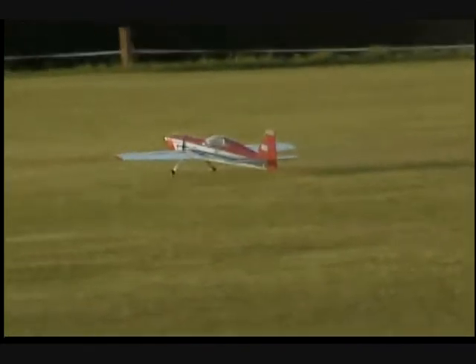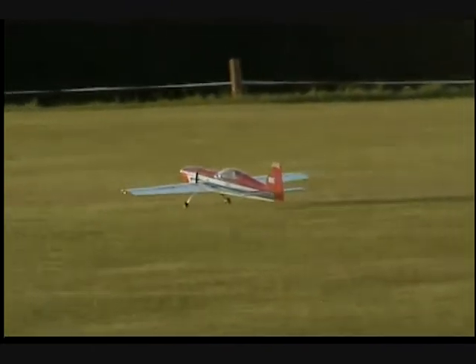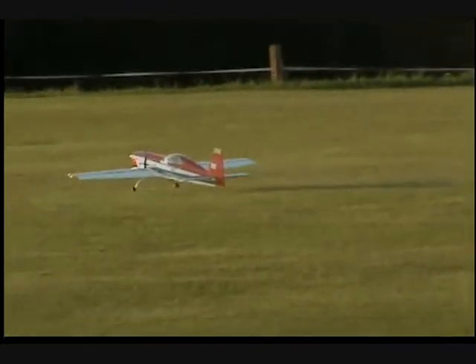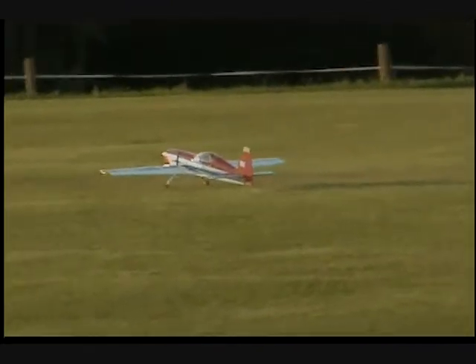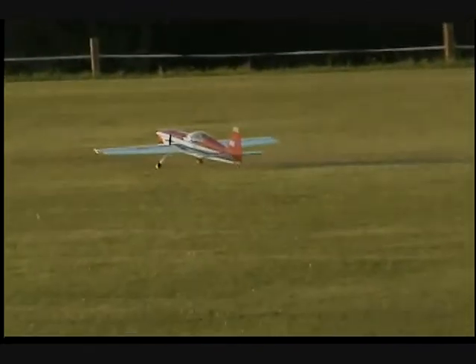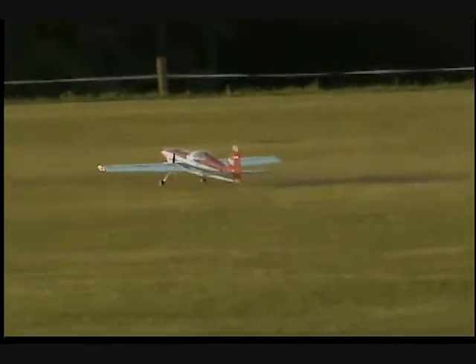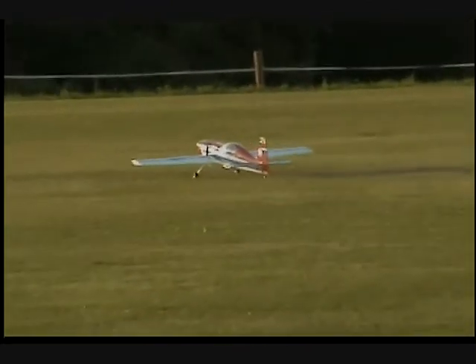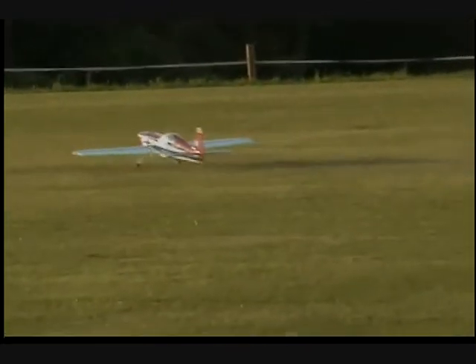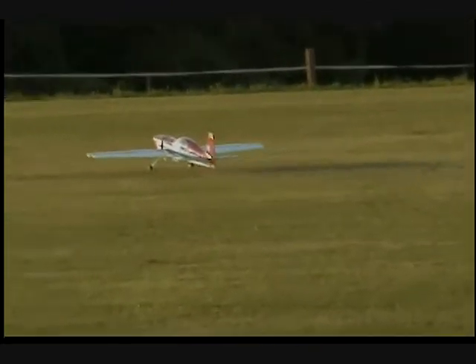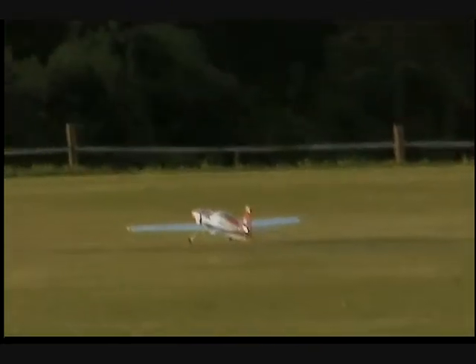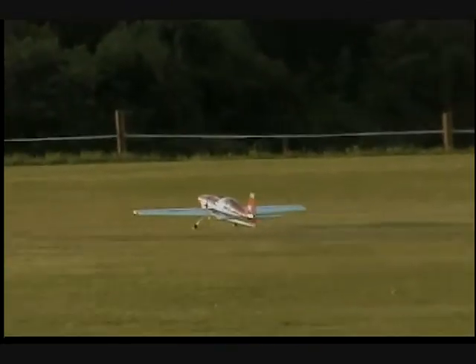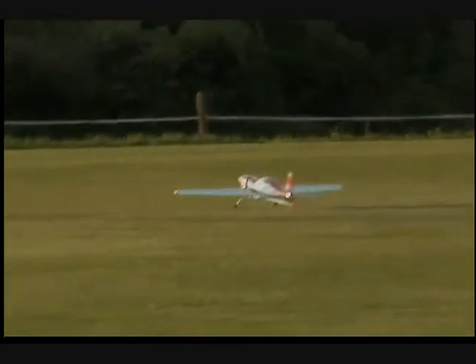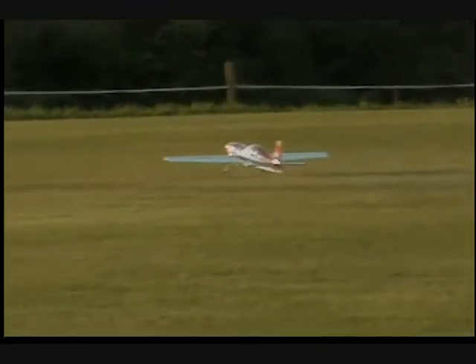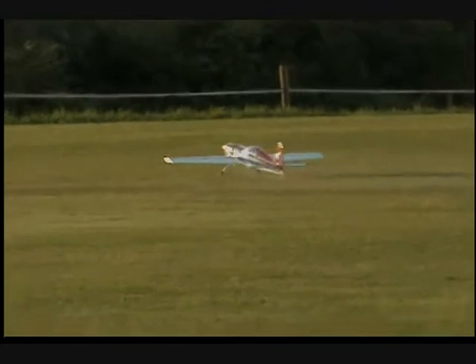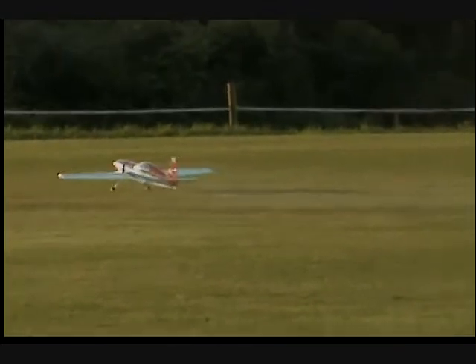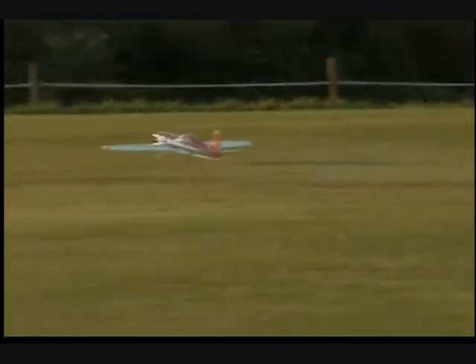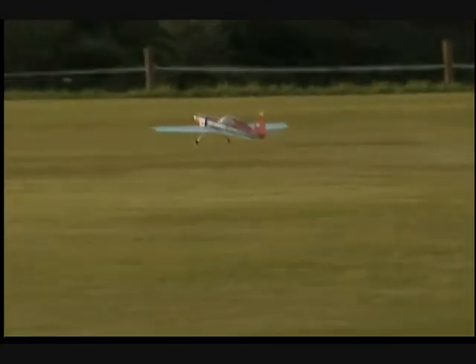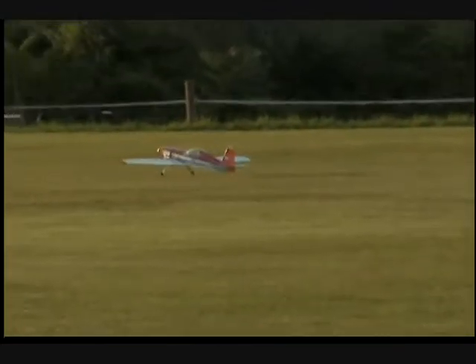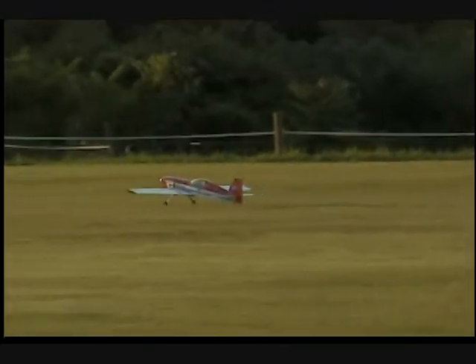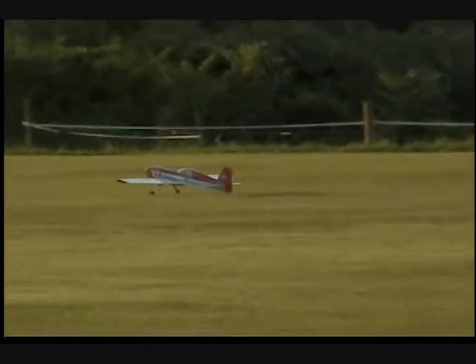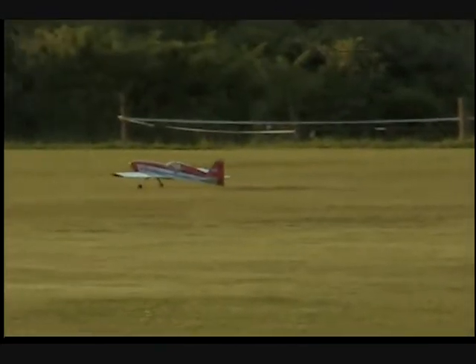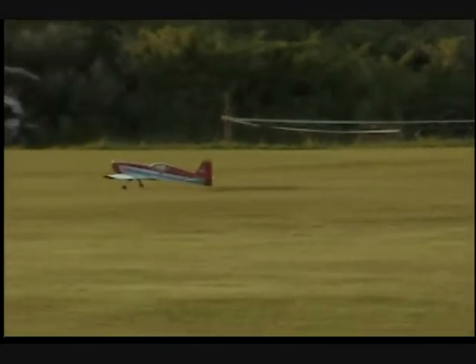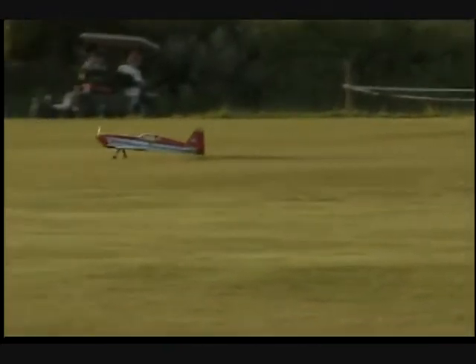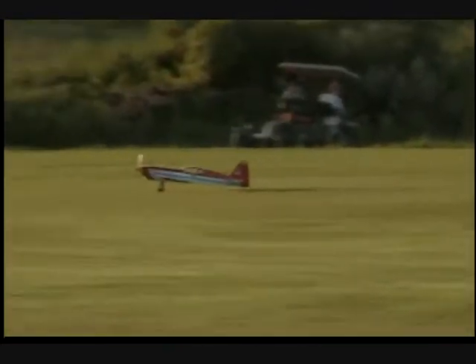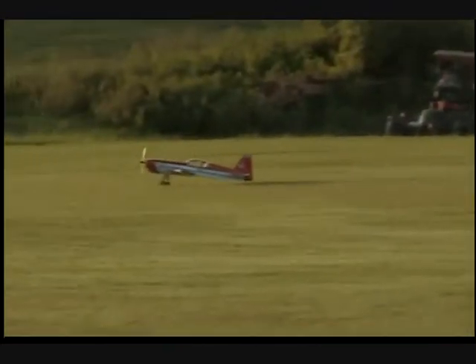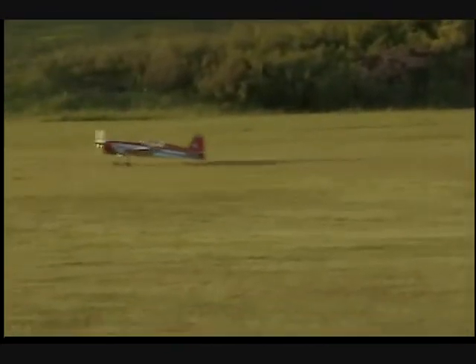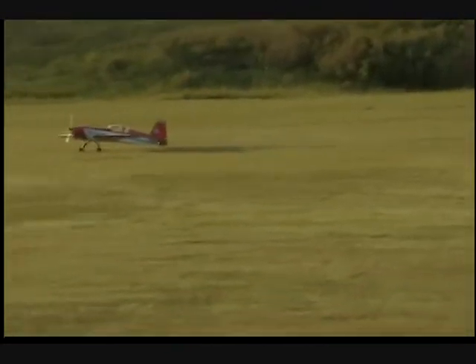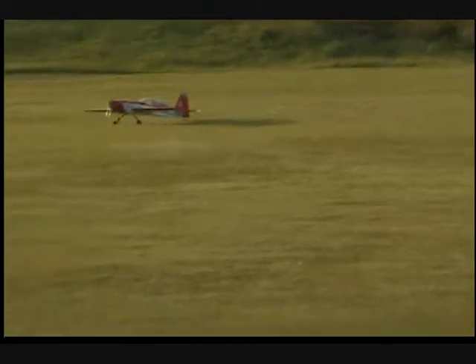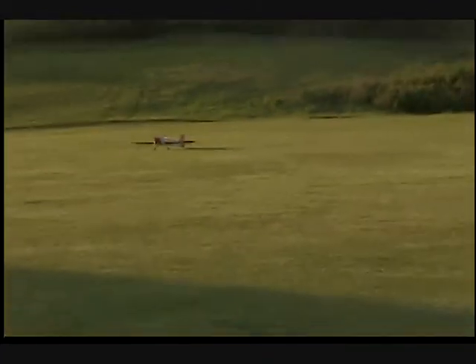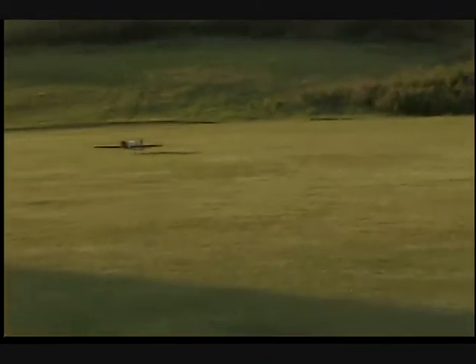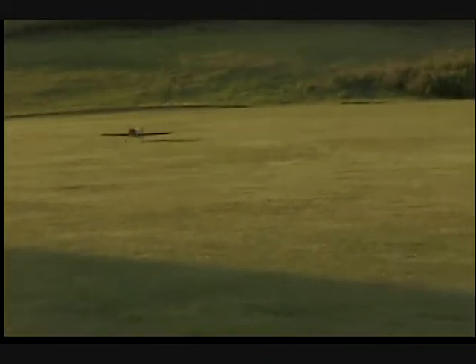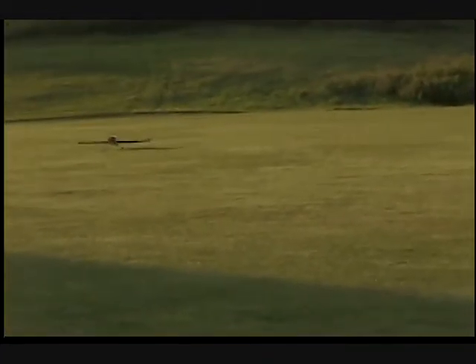Where's that wind coming from? Okay, here we go. Maiden Voyage.